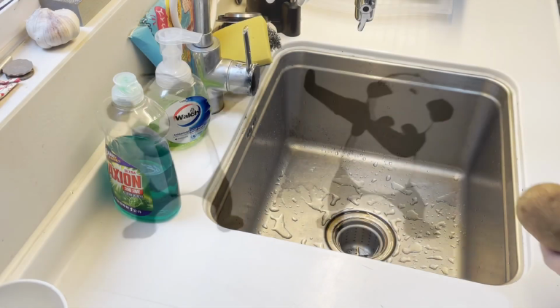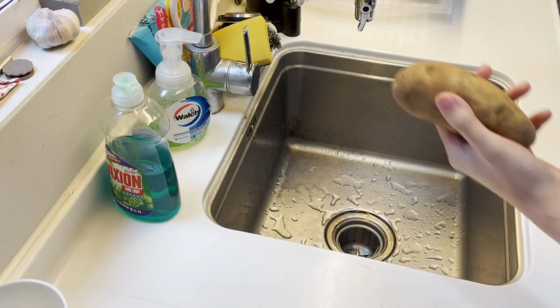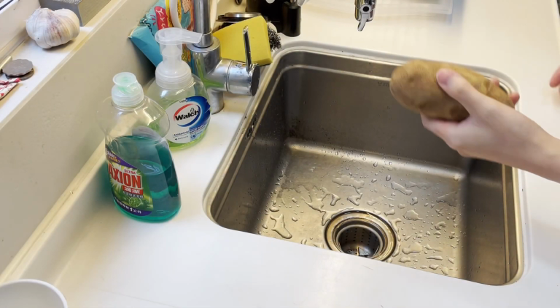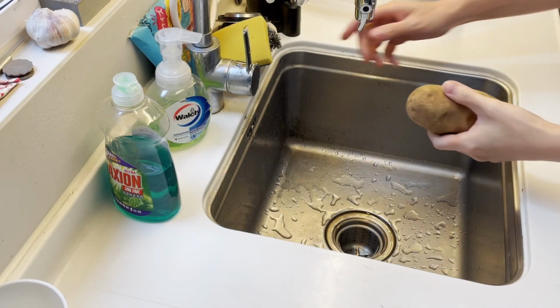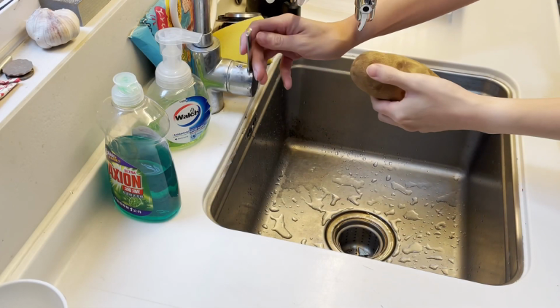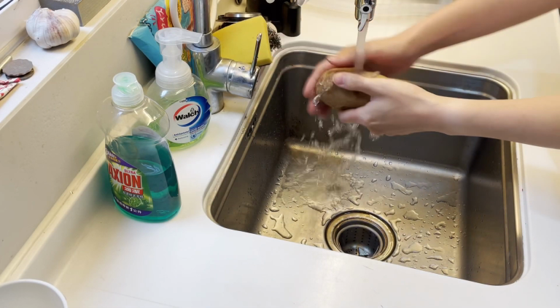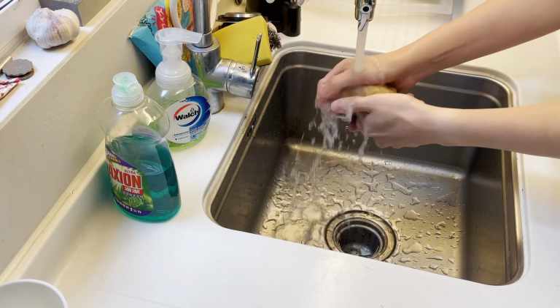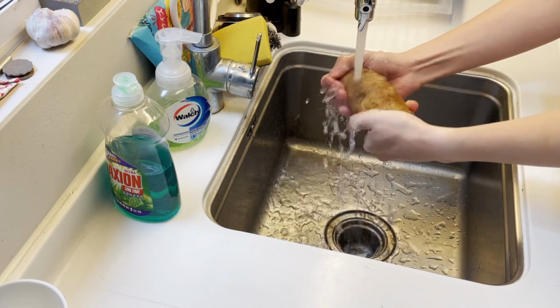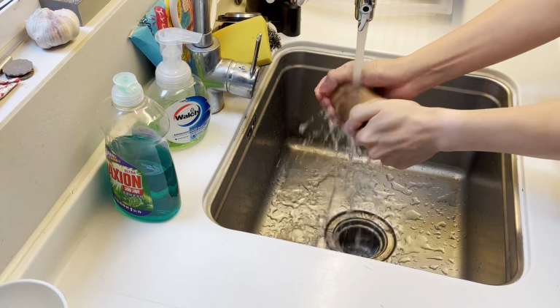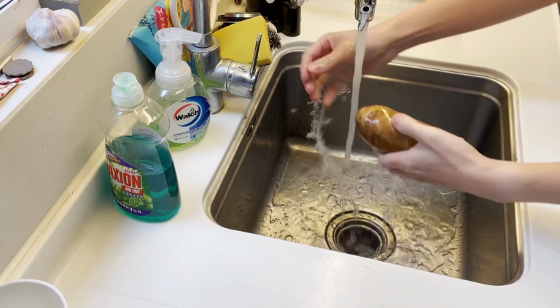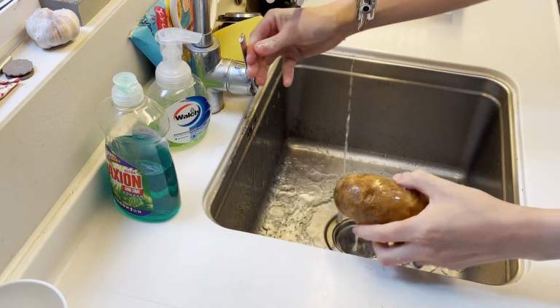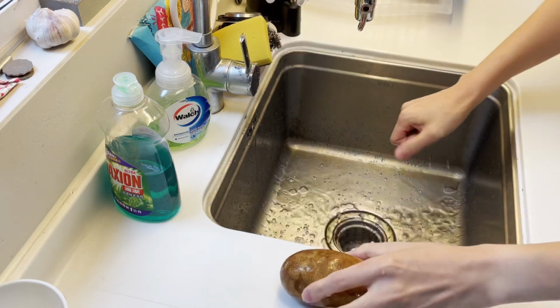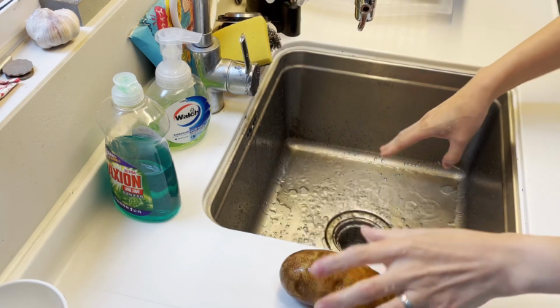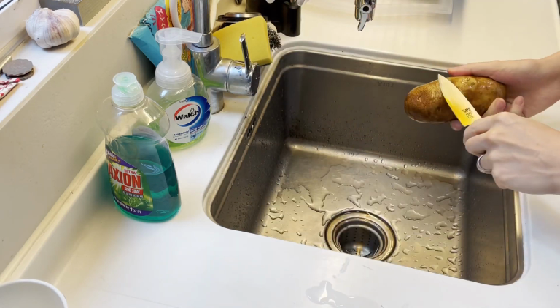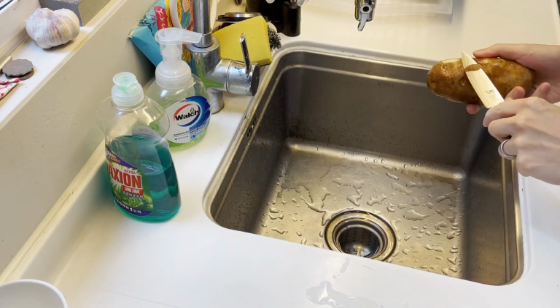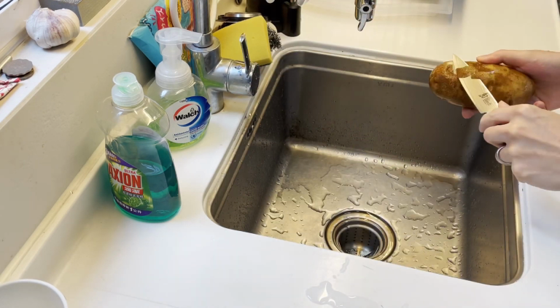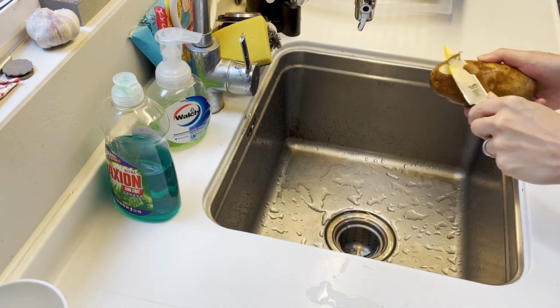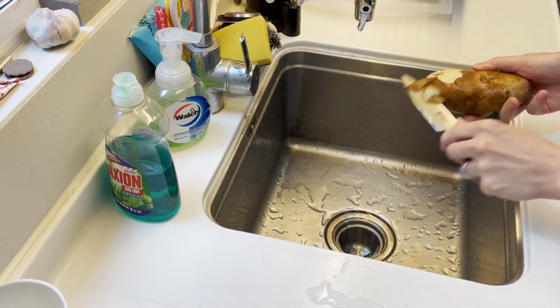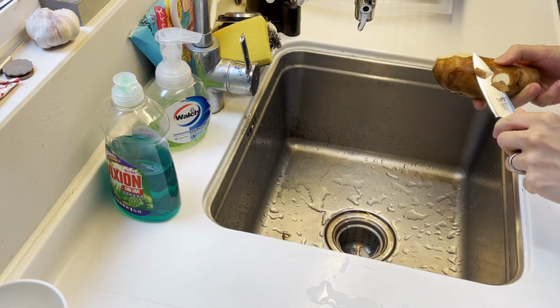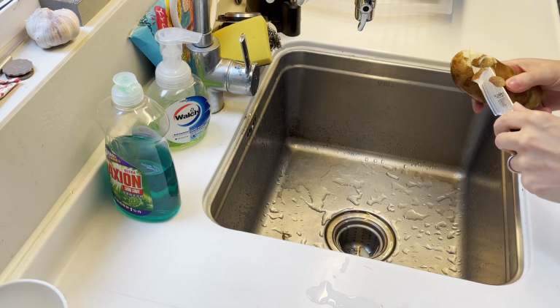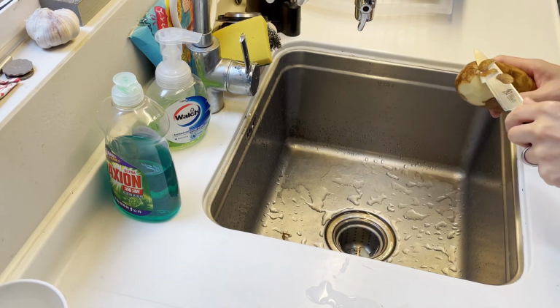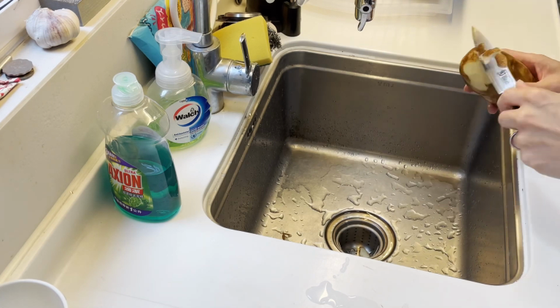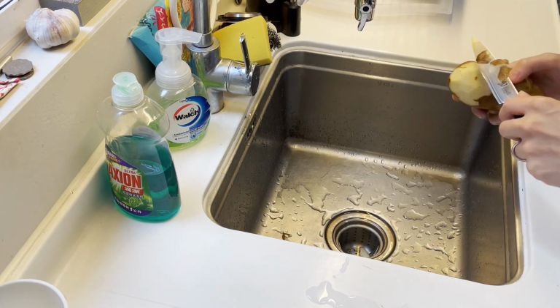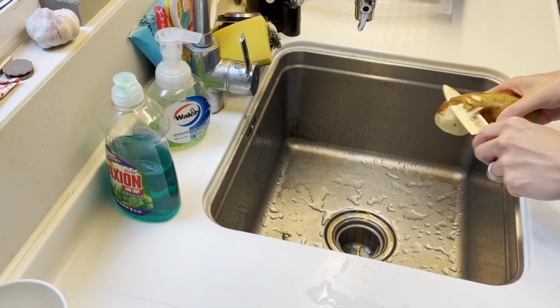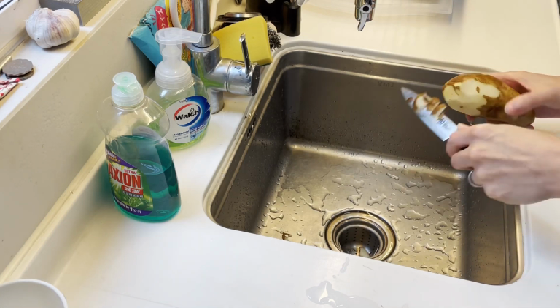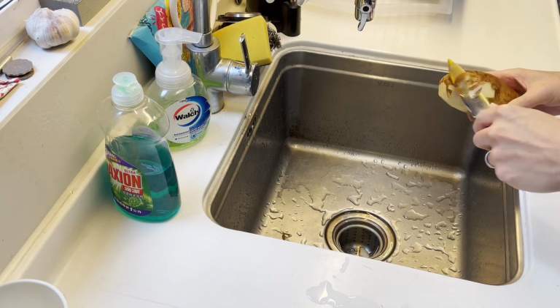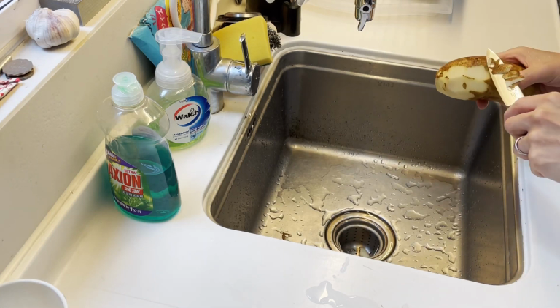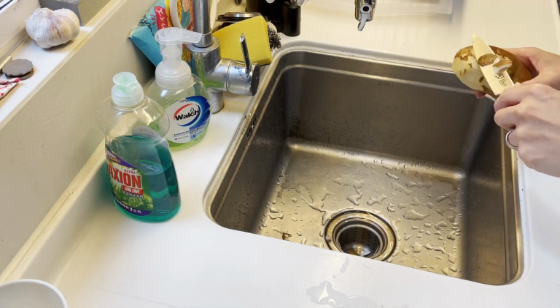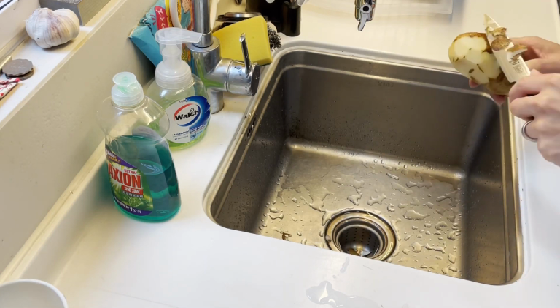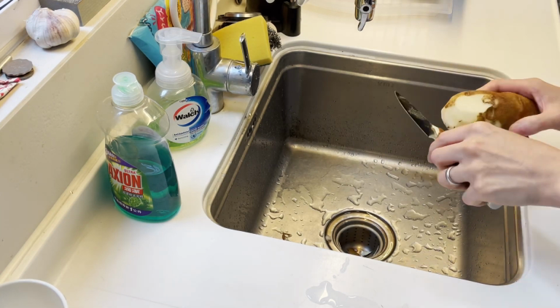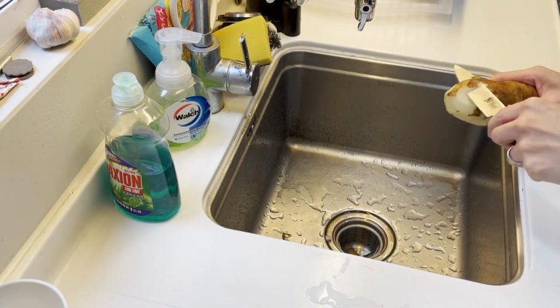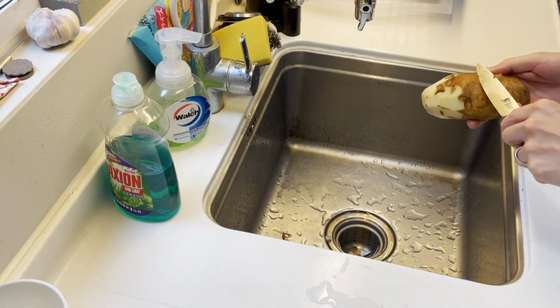Step number one, wash your potatoes. Always wash your potatoes. Peeling a potato is like cutting your toenails with a knife — you want to use a sharp knife and you don't want to cut too deep.